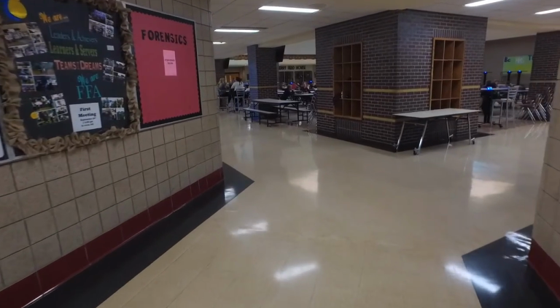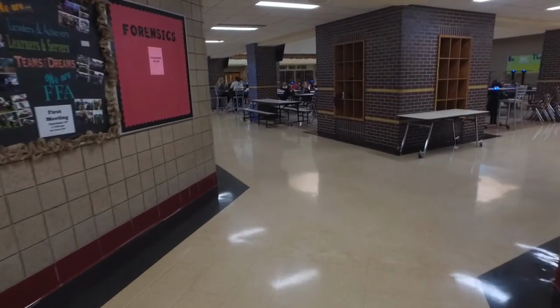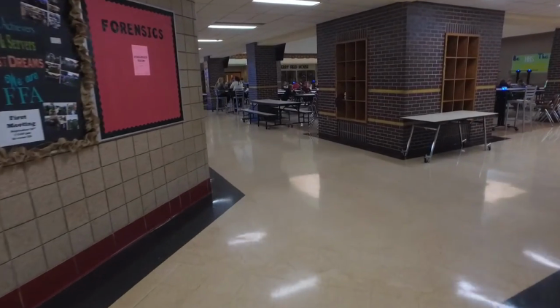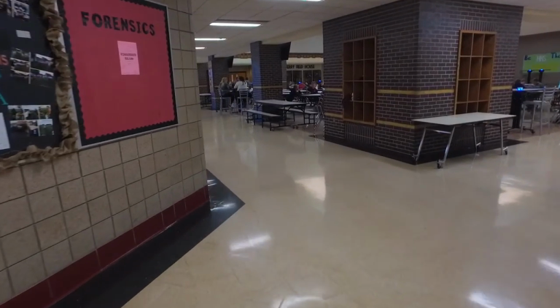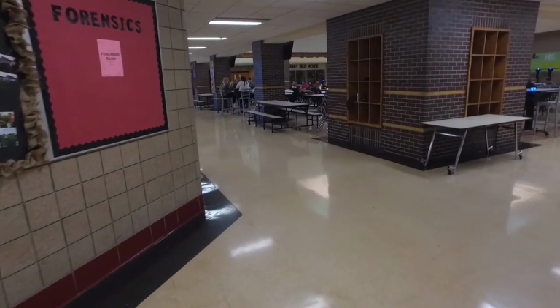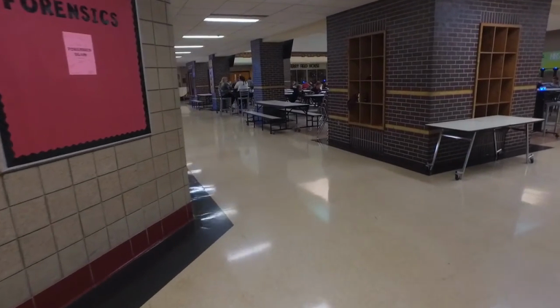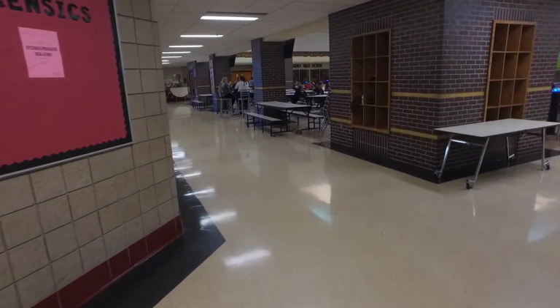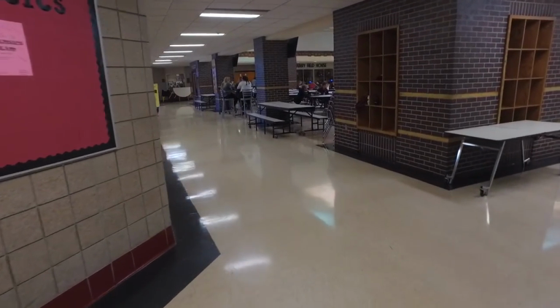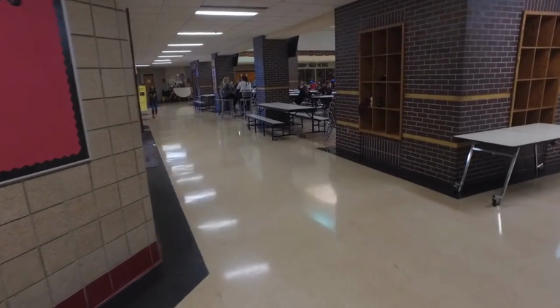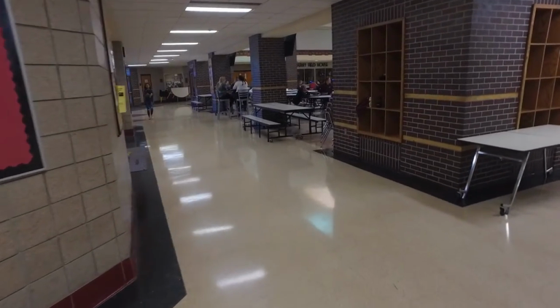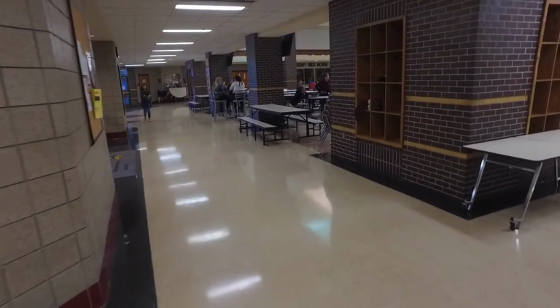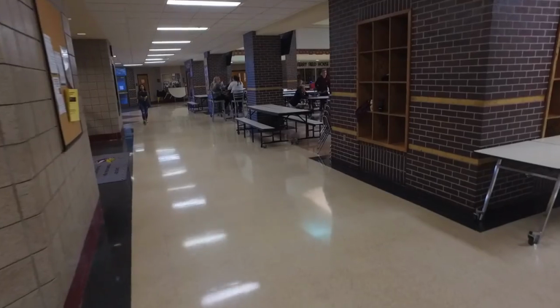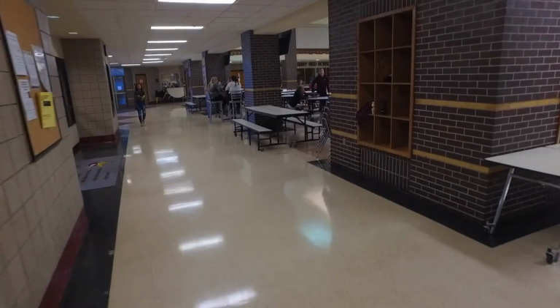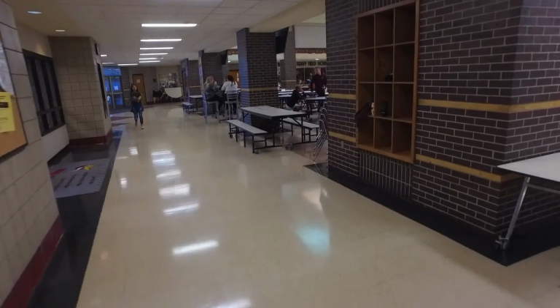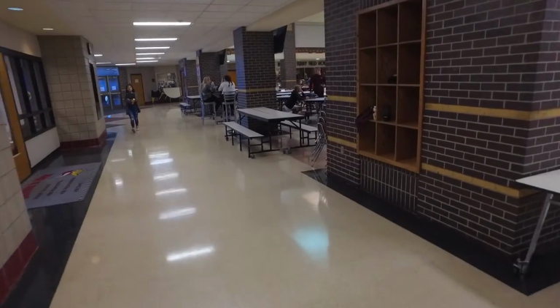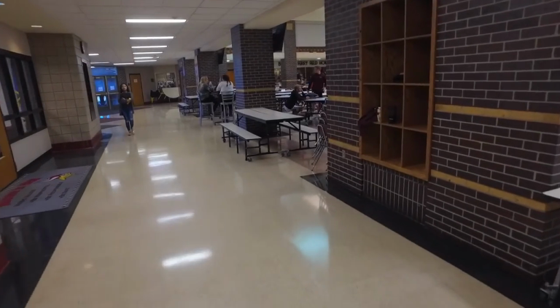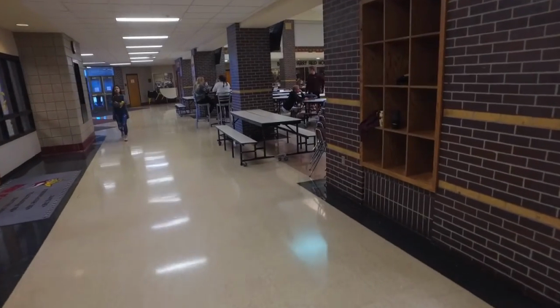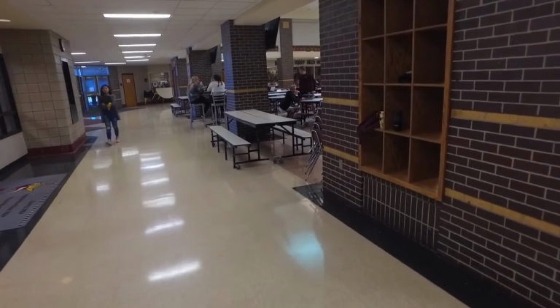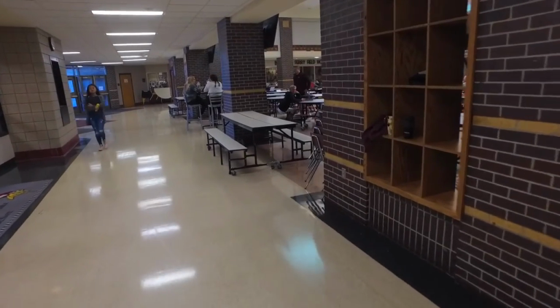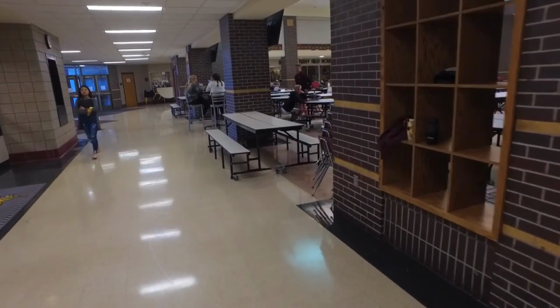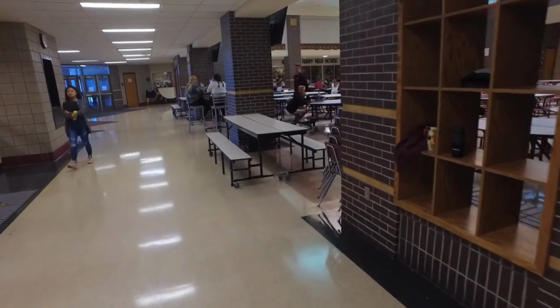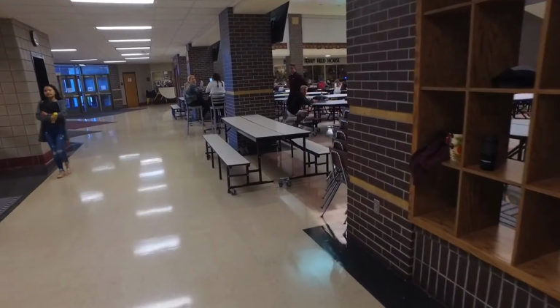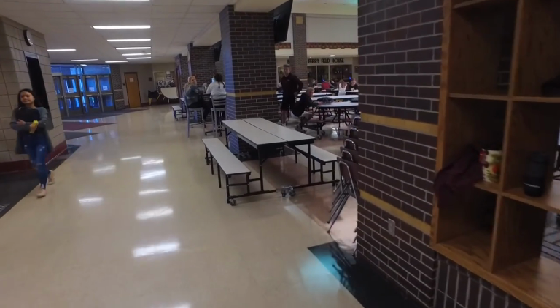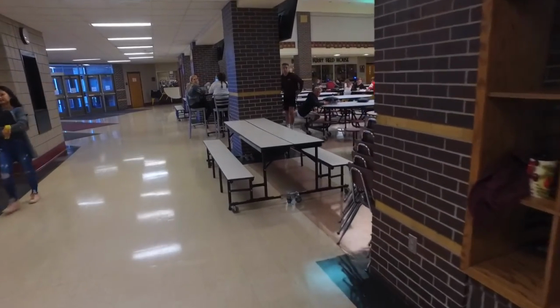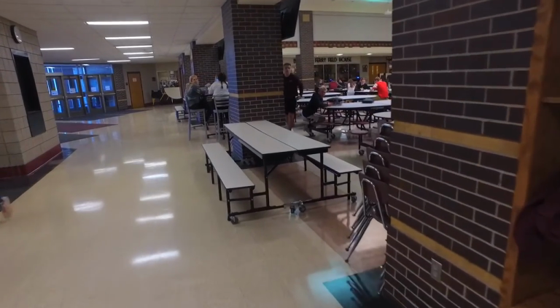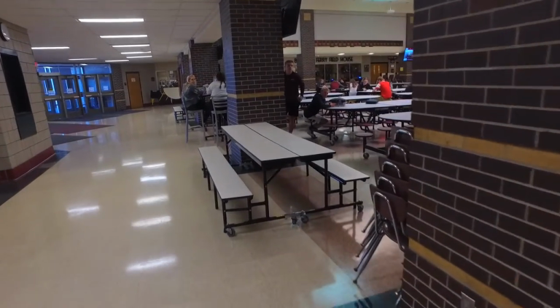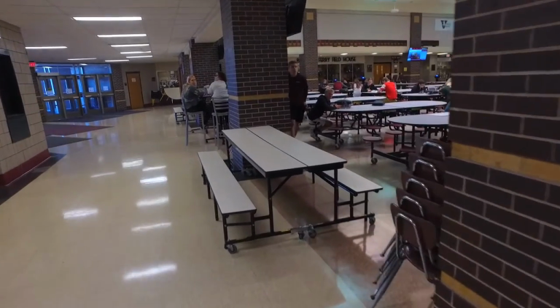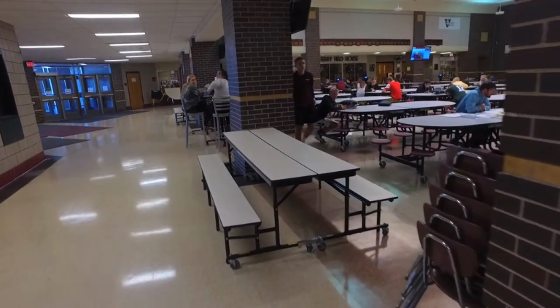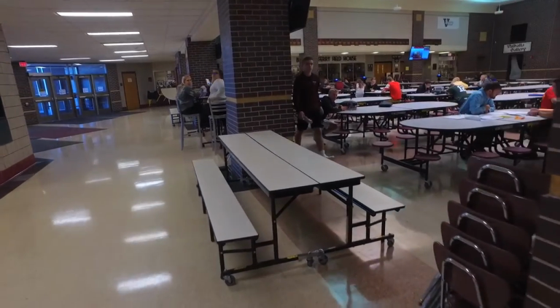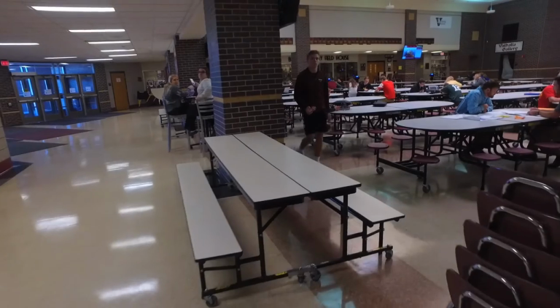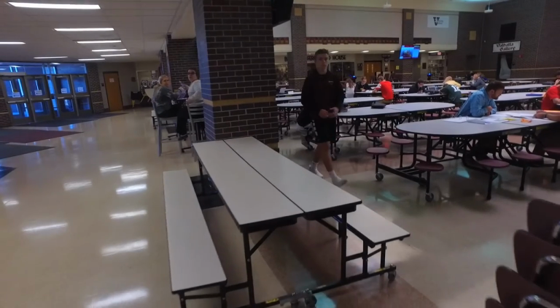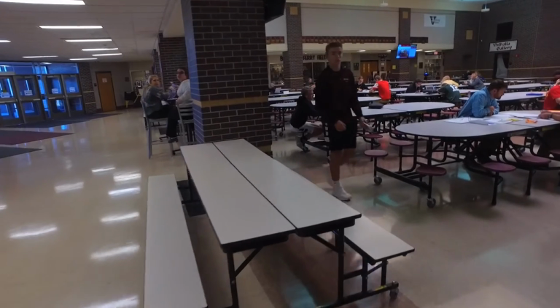I usually get displaced out into the lunchroom or the commons here at the high school. And that's, since I started five years ago, kind of been my gym, I guess you could say. It's not ideal, but it's what we have right now.